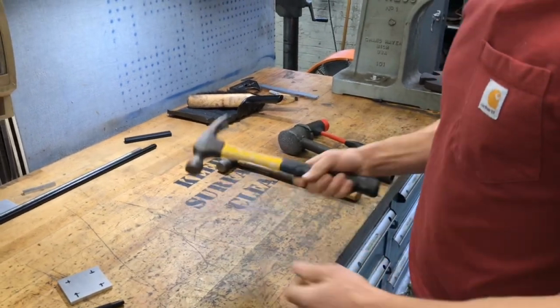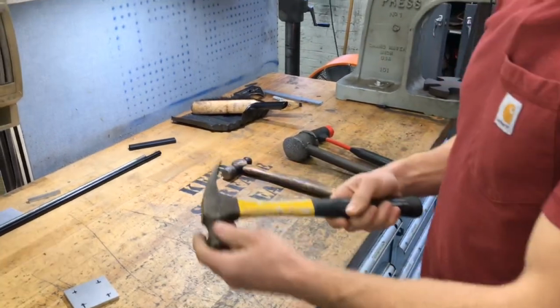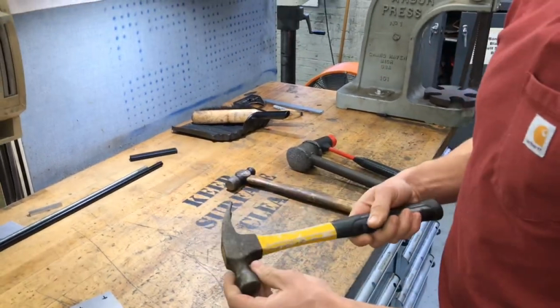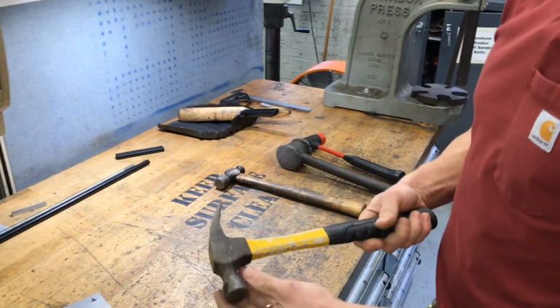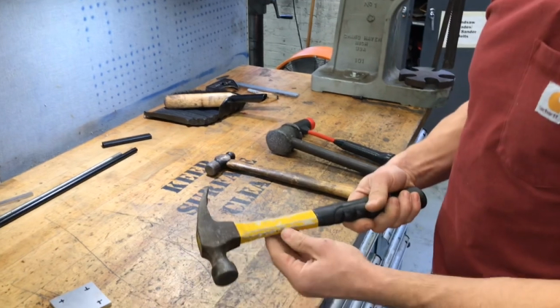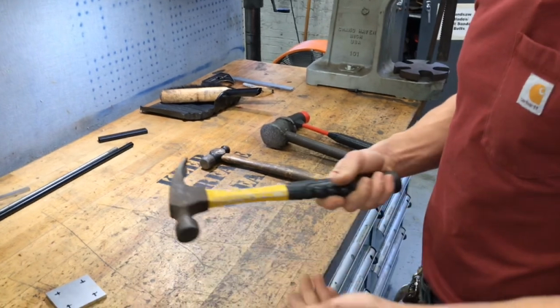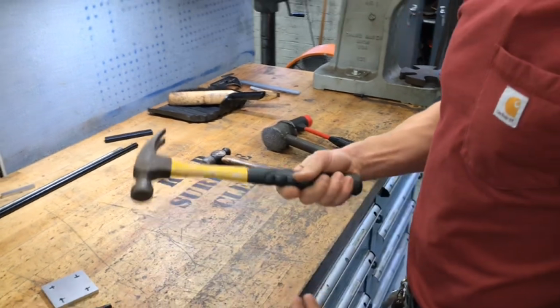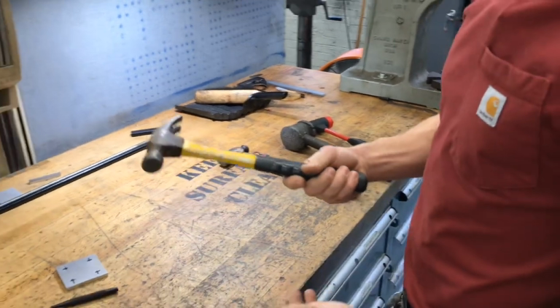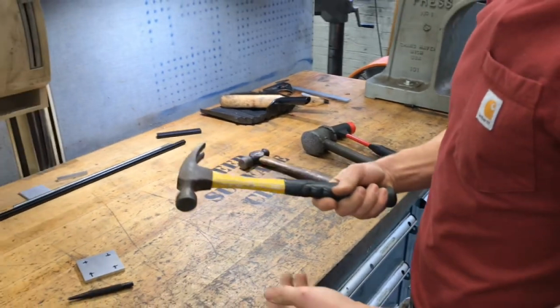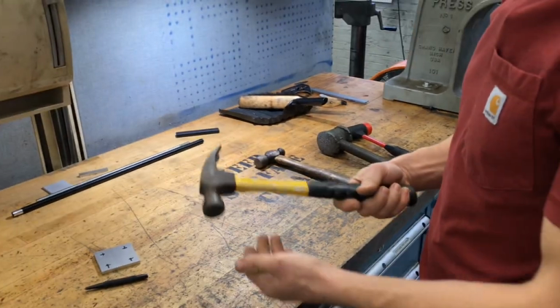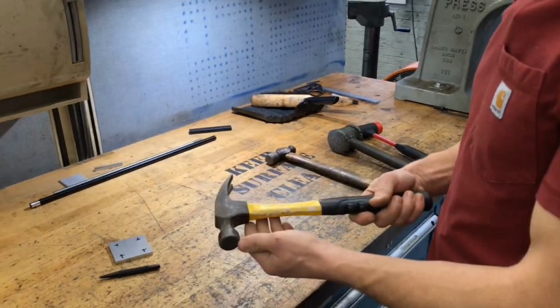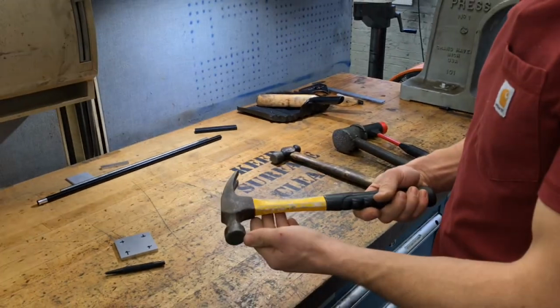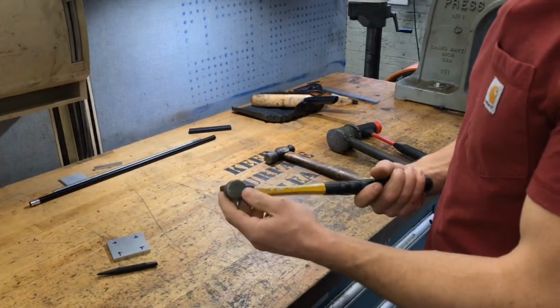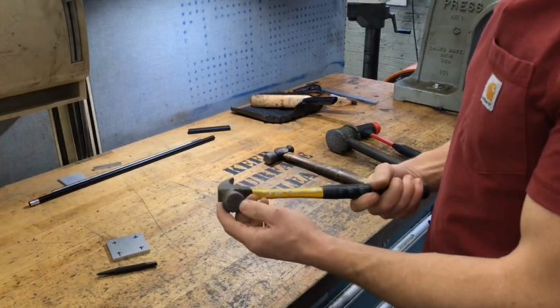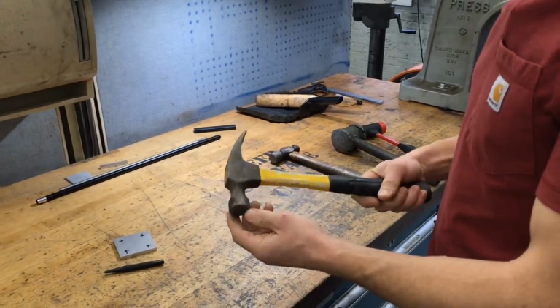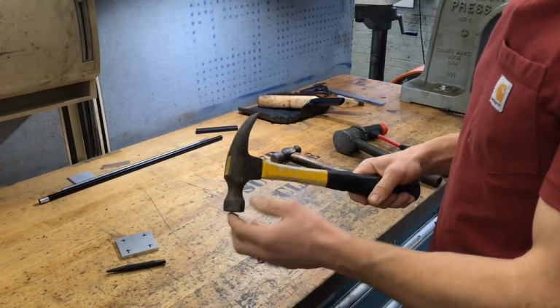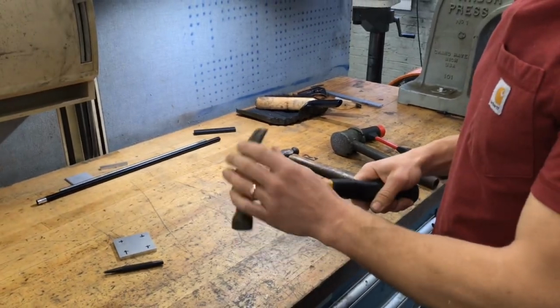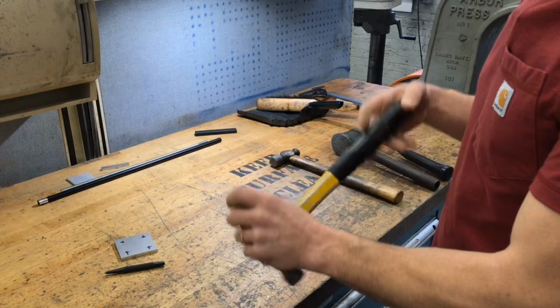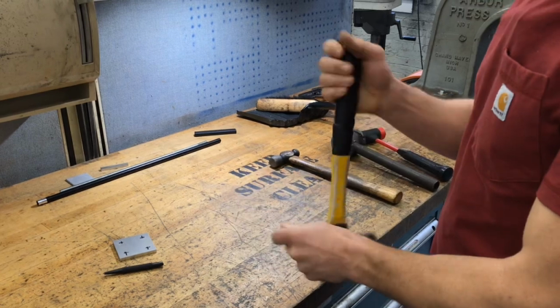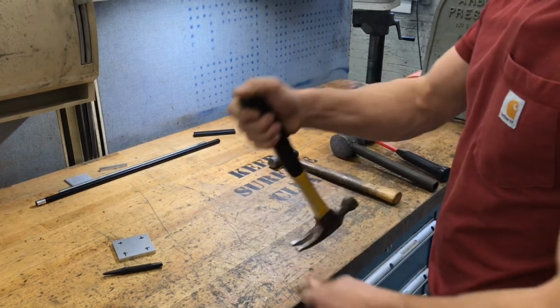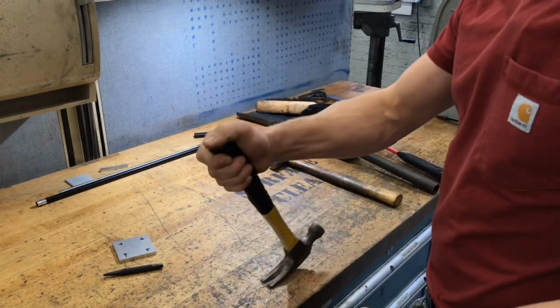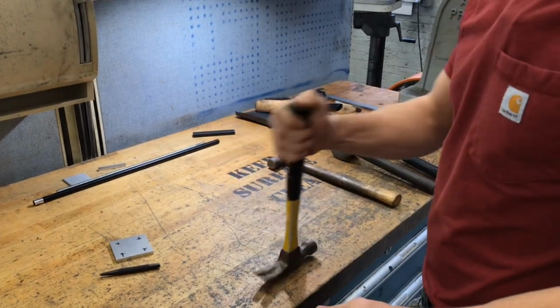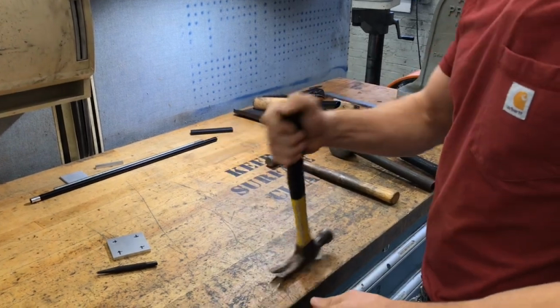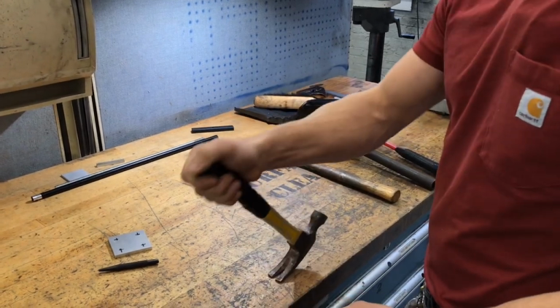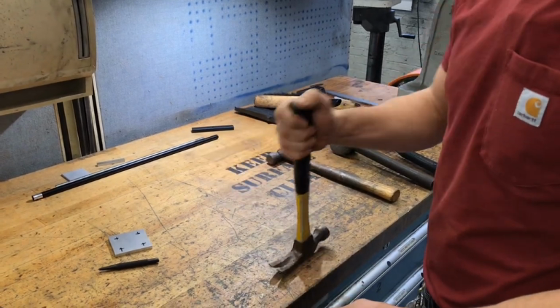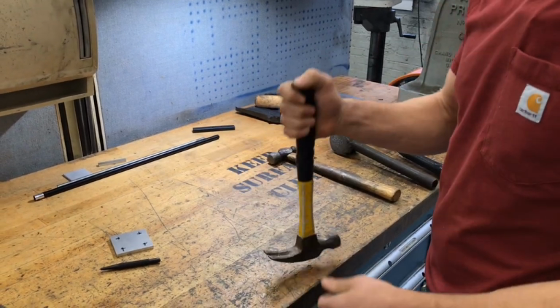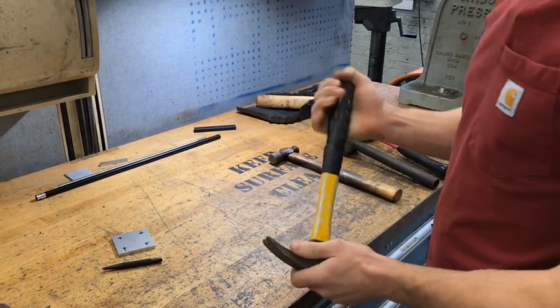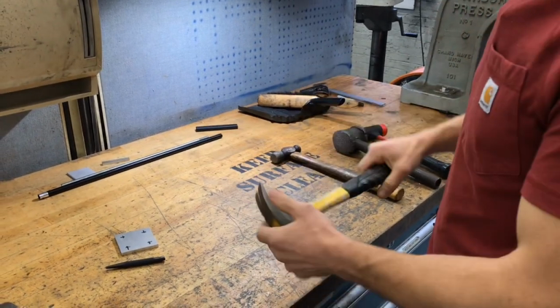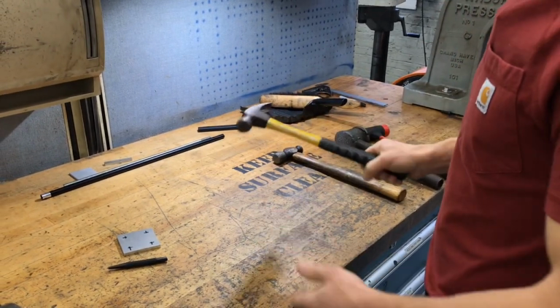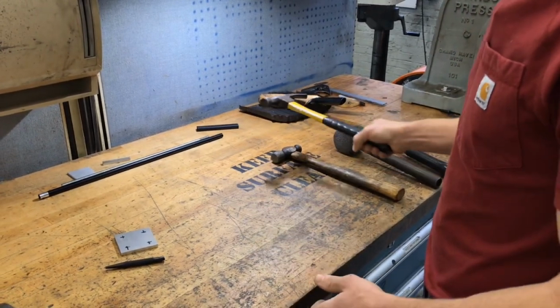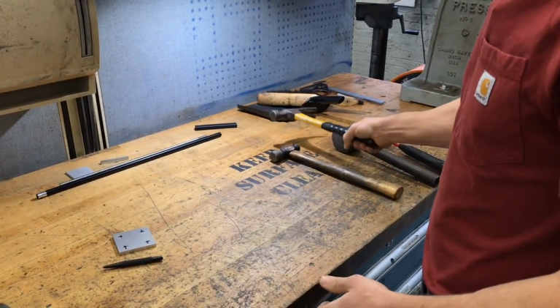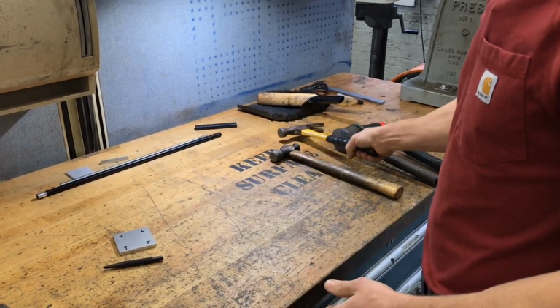This is your standard carpenter's claw hammer. We don't use these too often, but they are useful because they have a claw, which is excellent for prying with sometimes. That's typically what we see them used for in the shop.